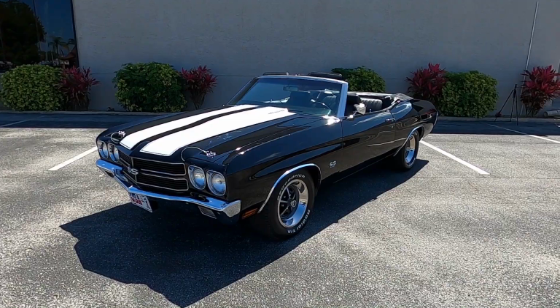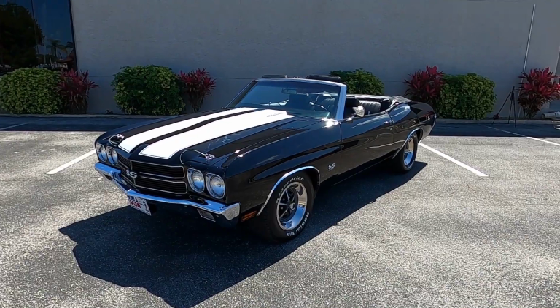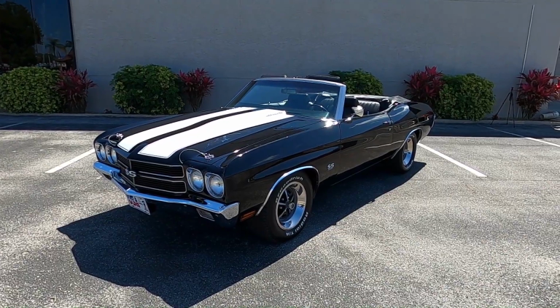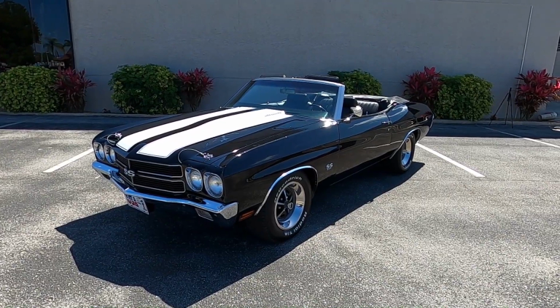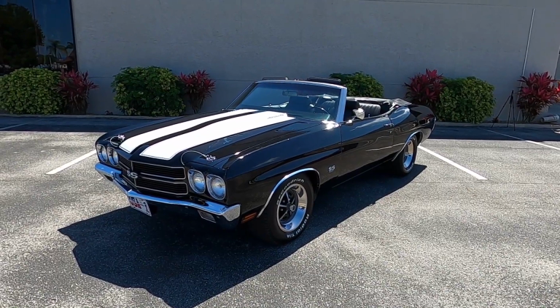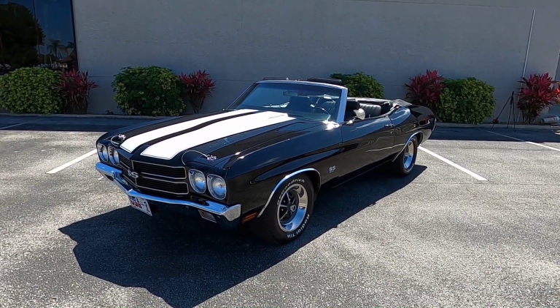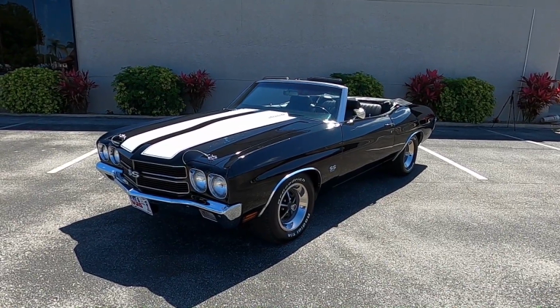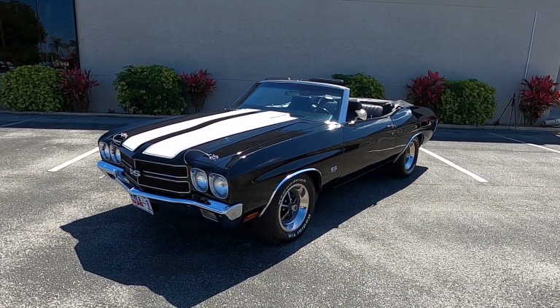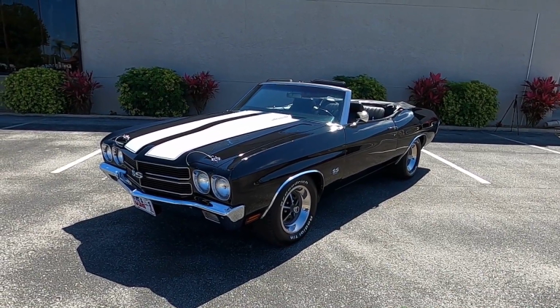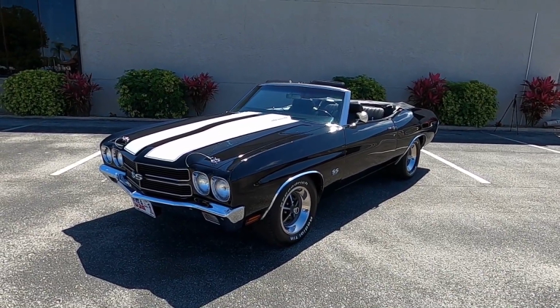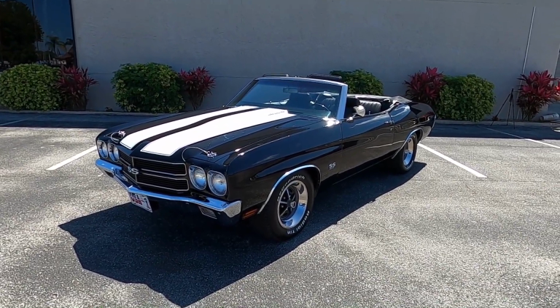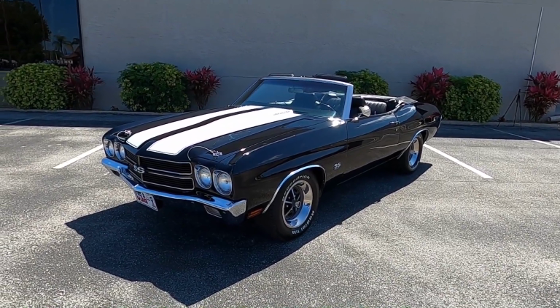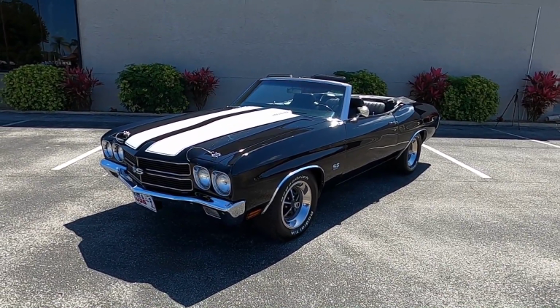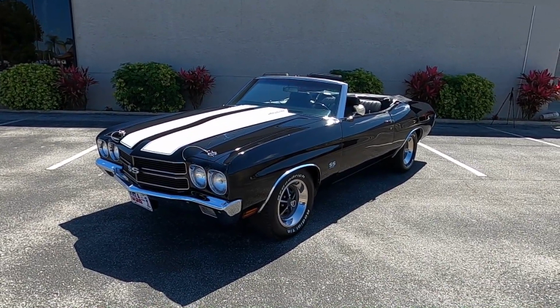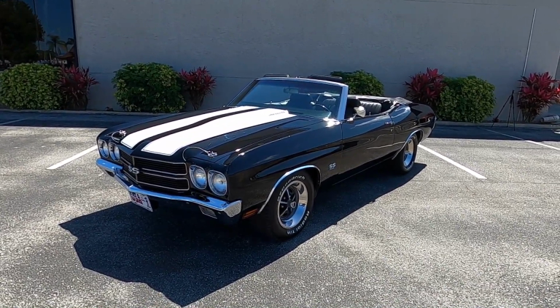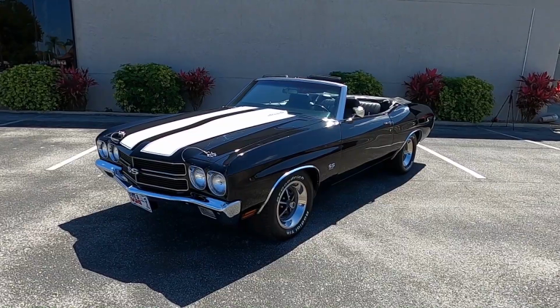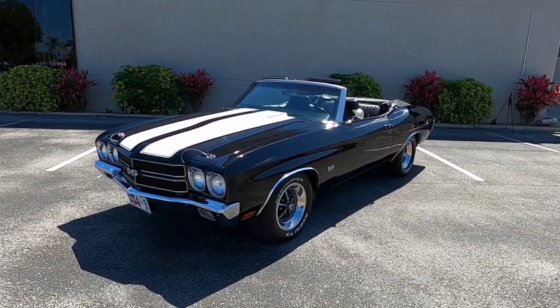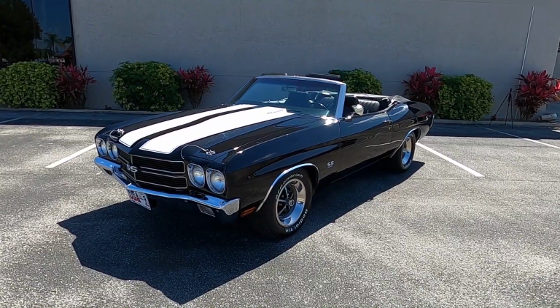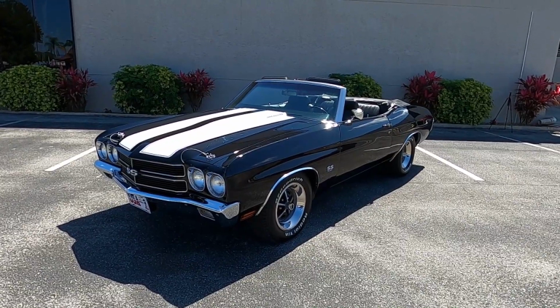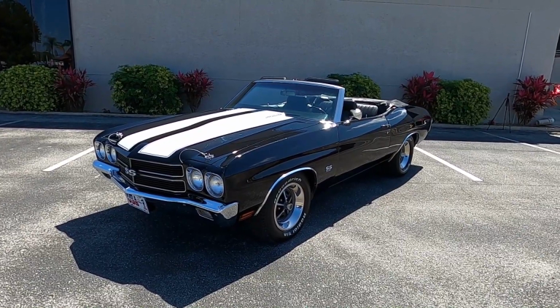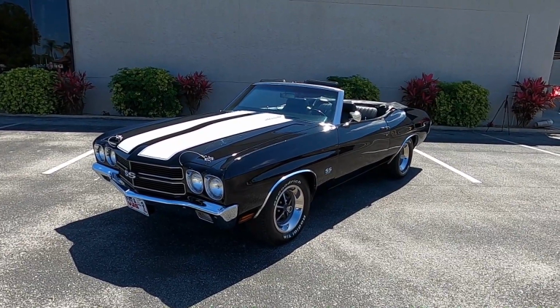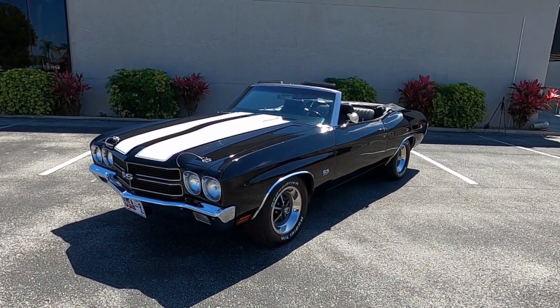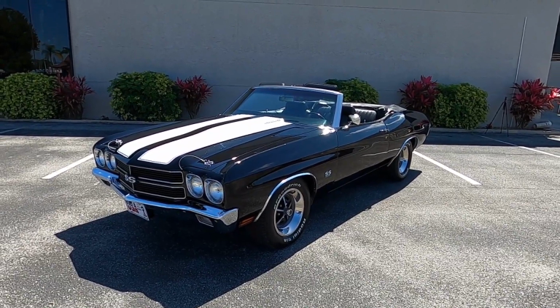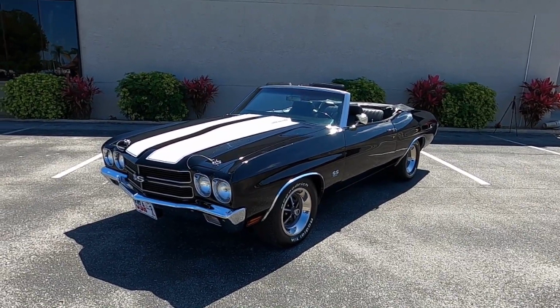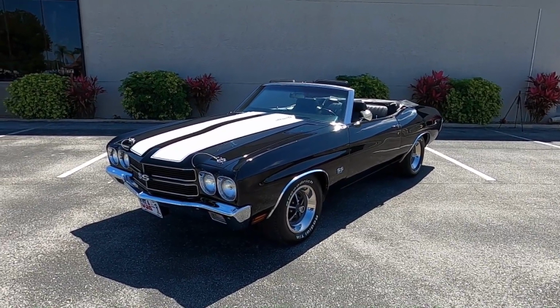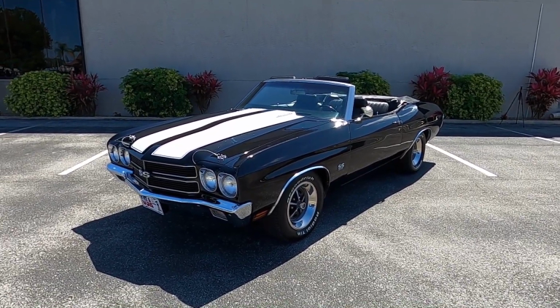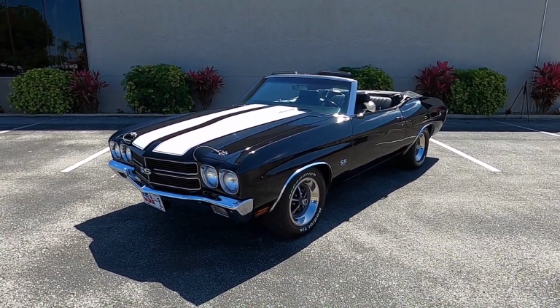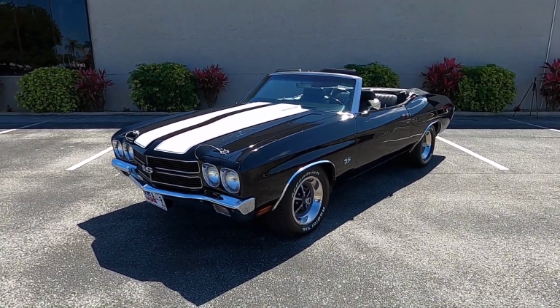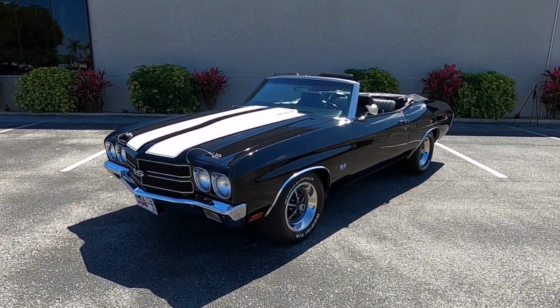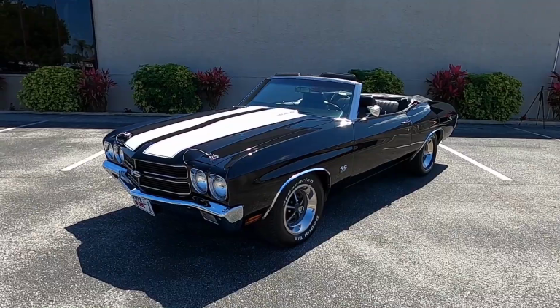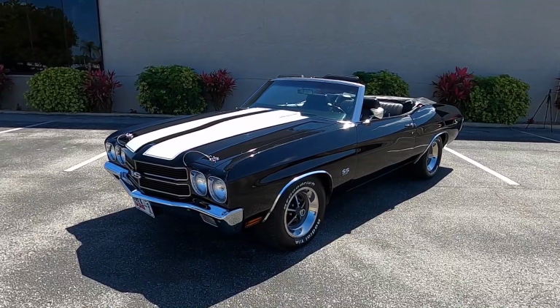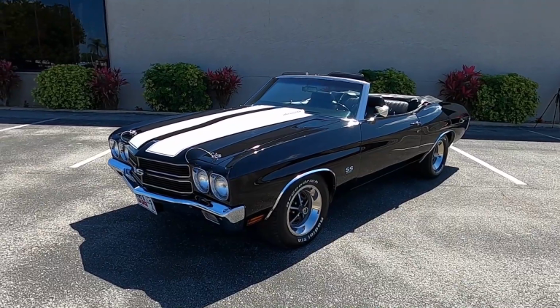Hello, this is Harrison at Ideal Classic Cars. Today we're doing a walk-around and start-up of something we rarely see here at Ideal Classic Cars: a 1970 Chevelle SS Convertible.